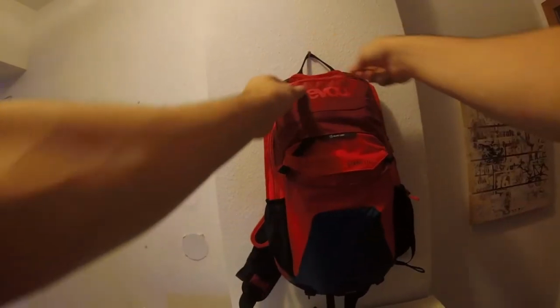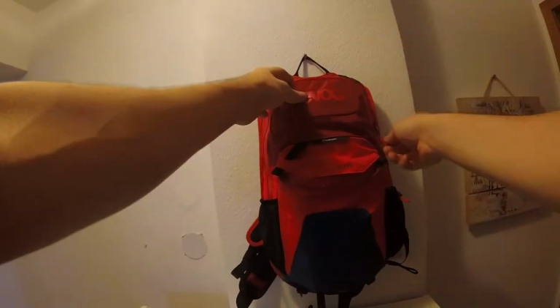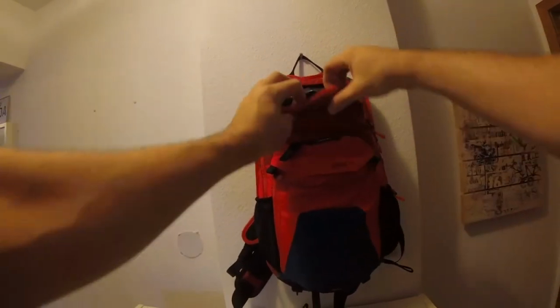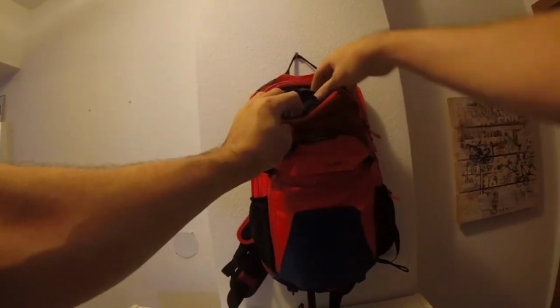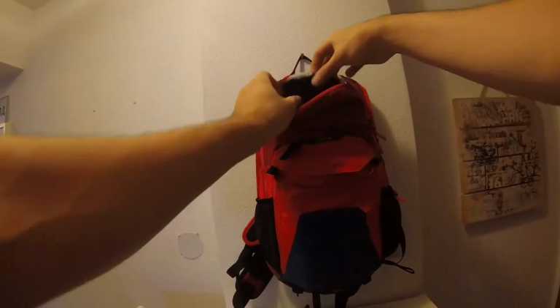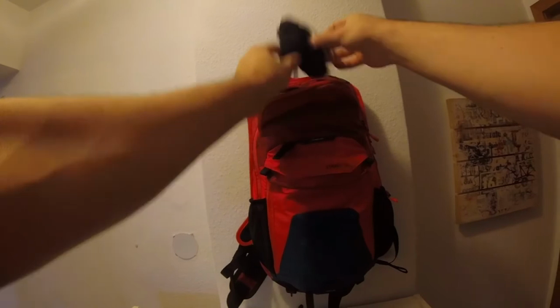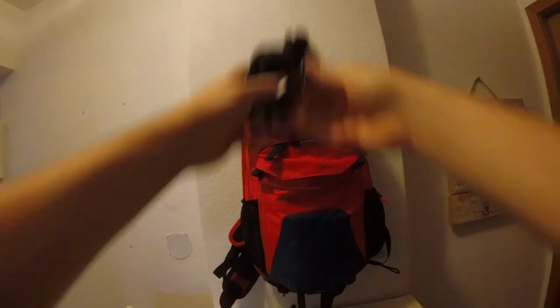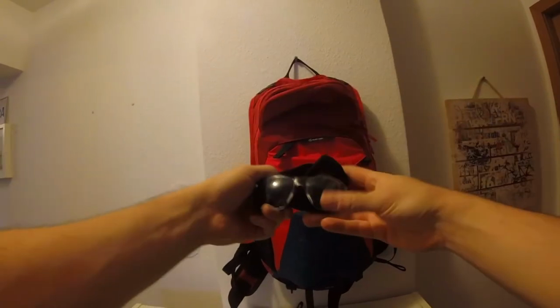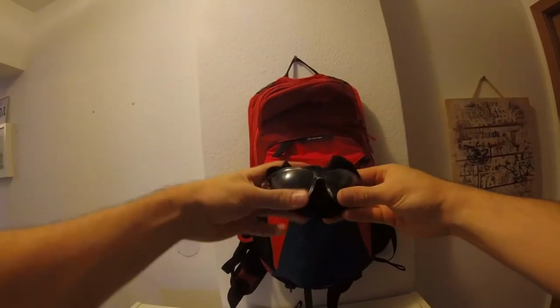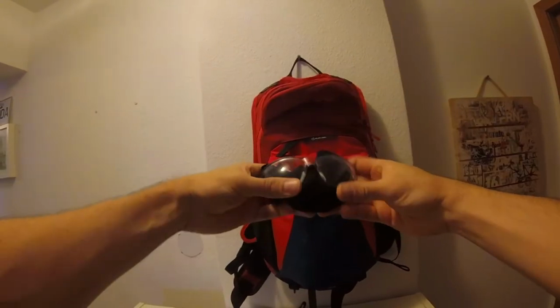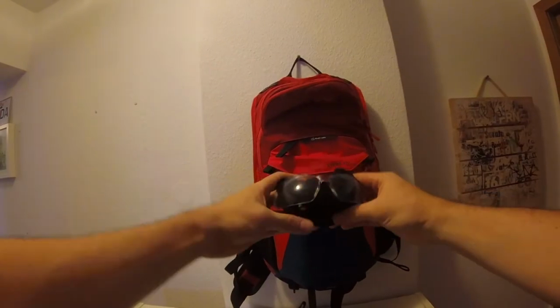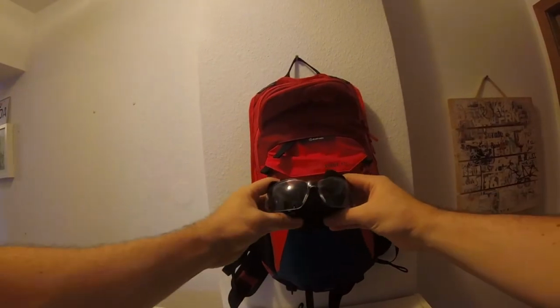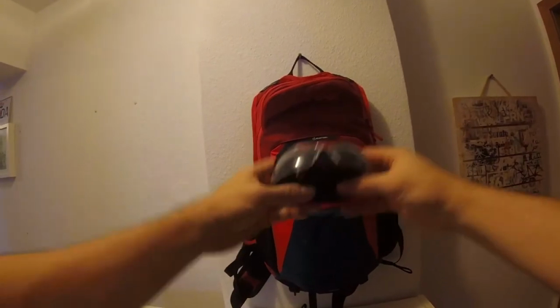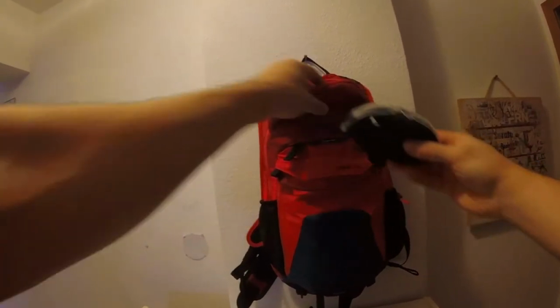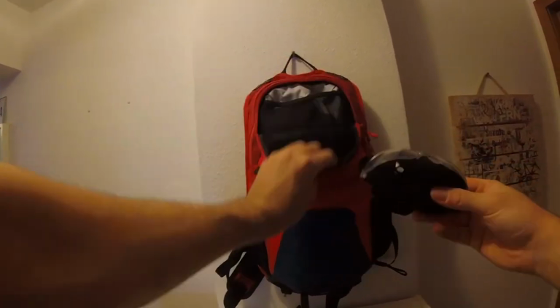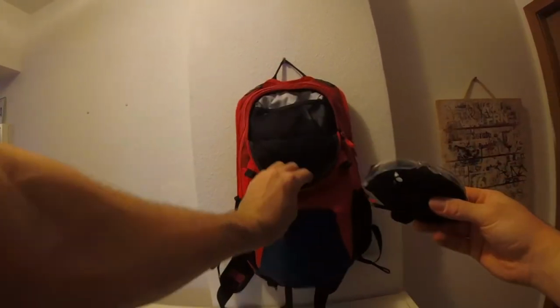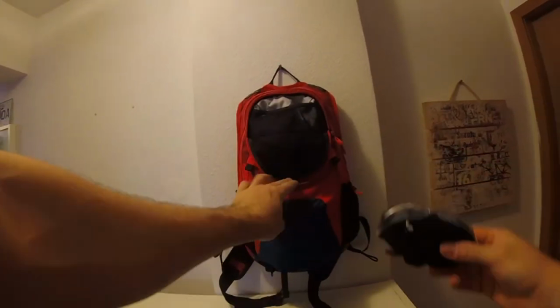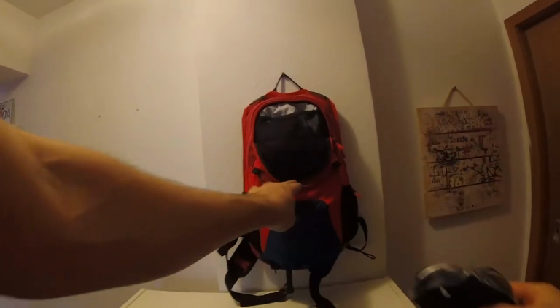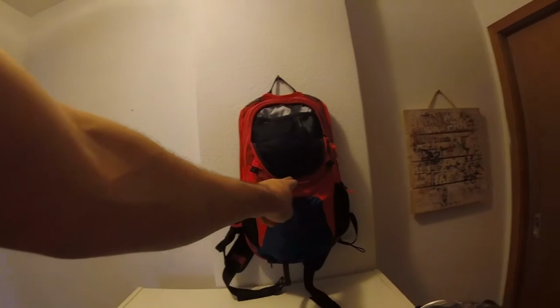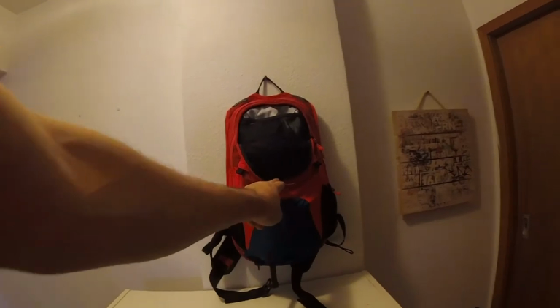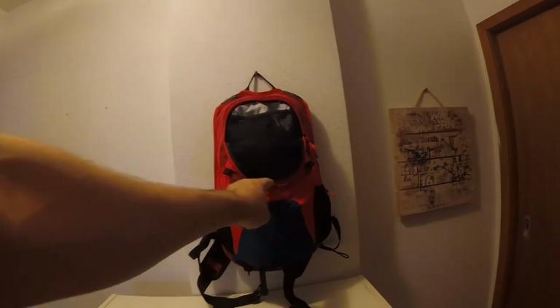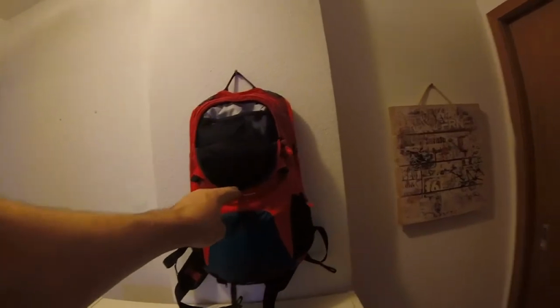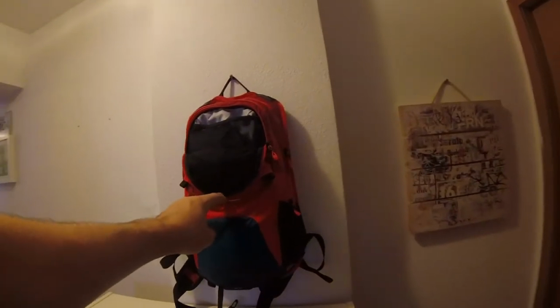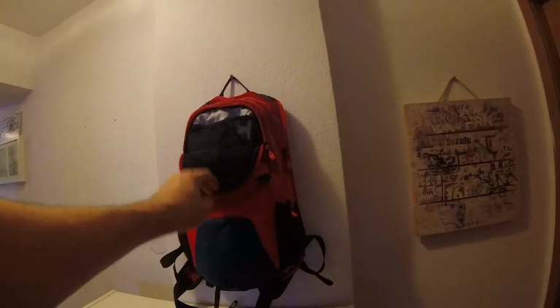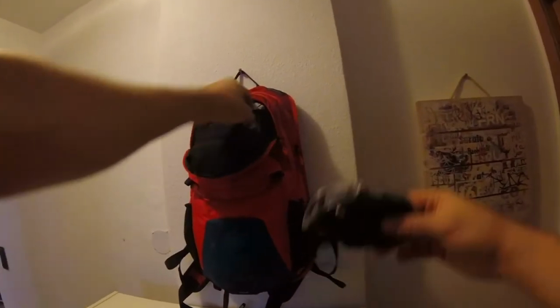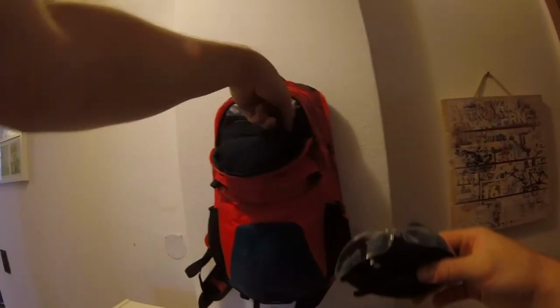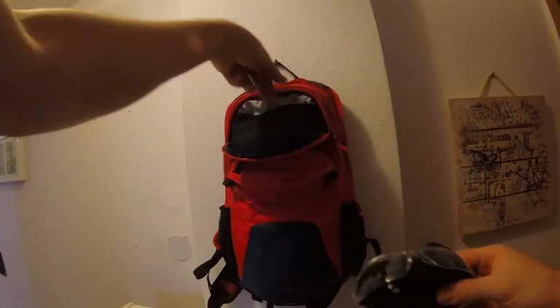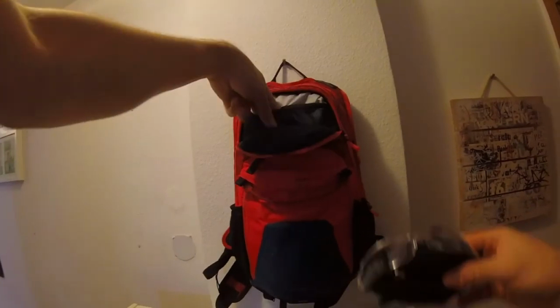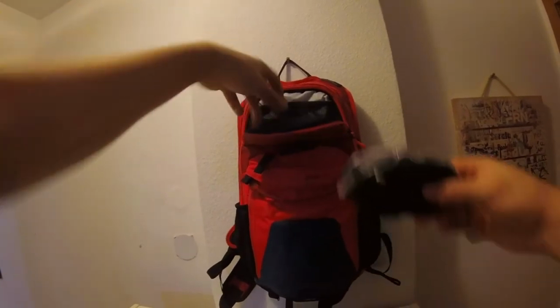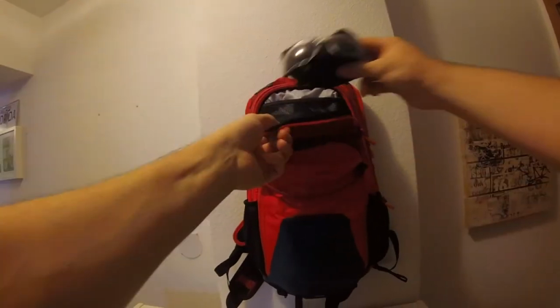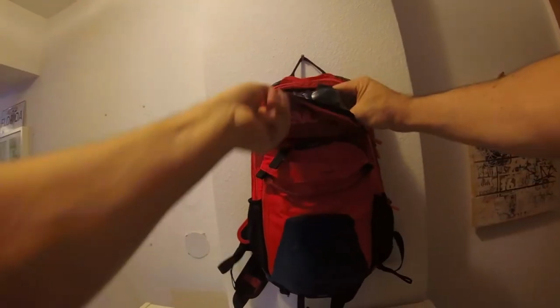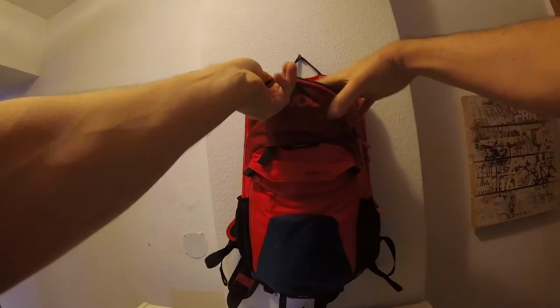In the top compartment, I keep sunglasses and a beanie. You can also put your mobile phone in there. There are two more small pockets for keys or similar items, plus a dedicated key compartment on the inside, which we'll see in a moment.